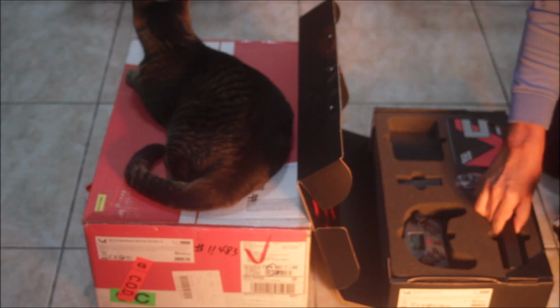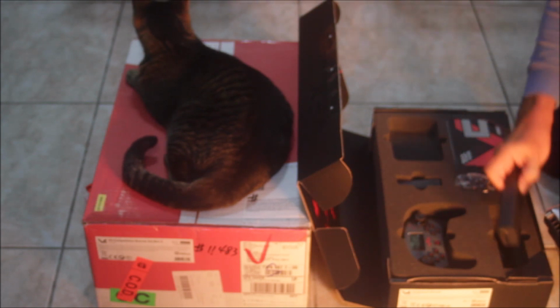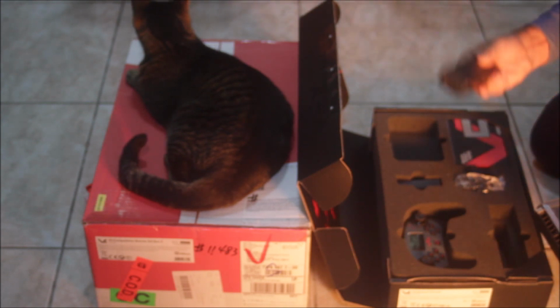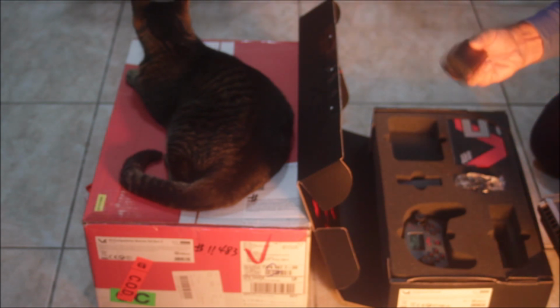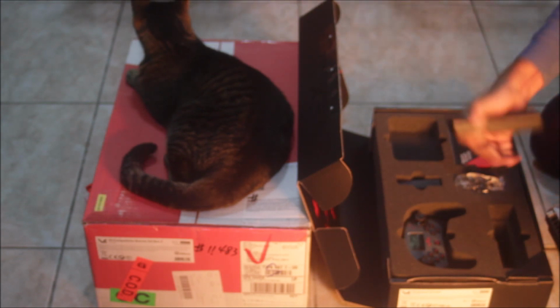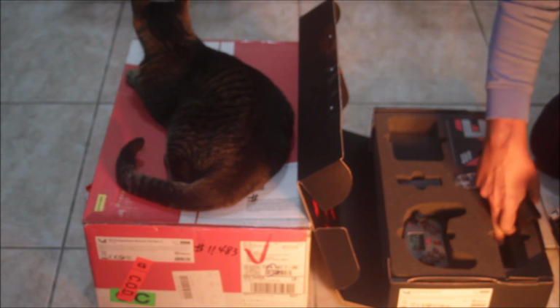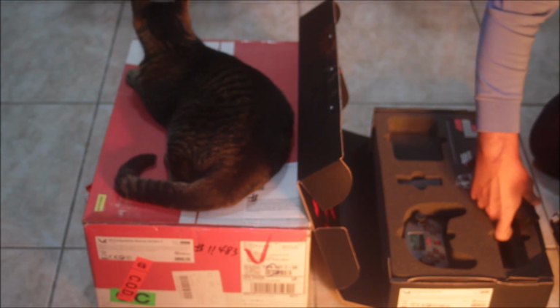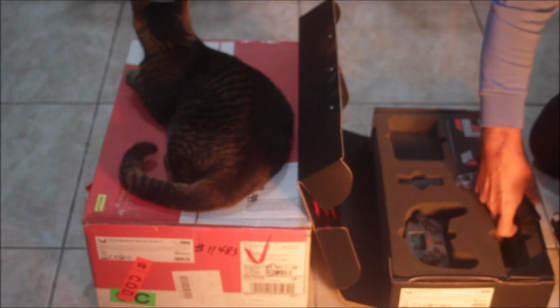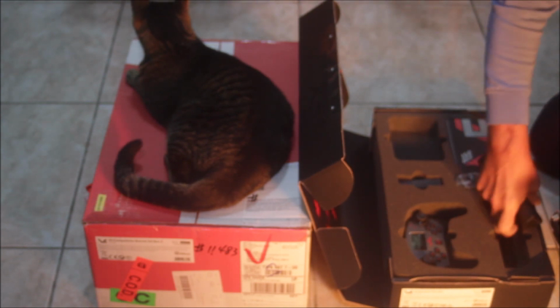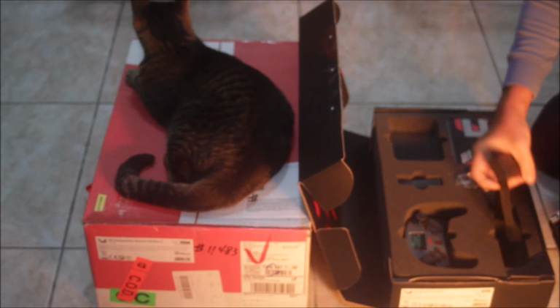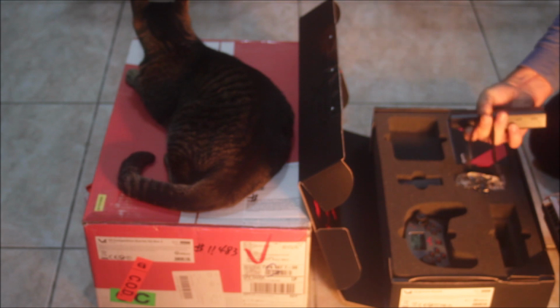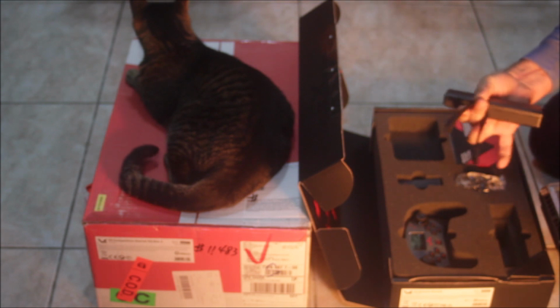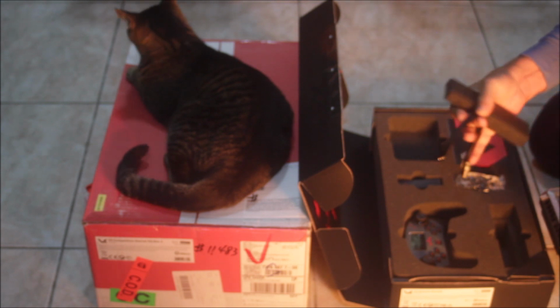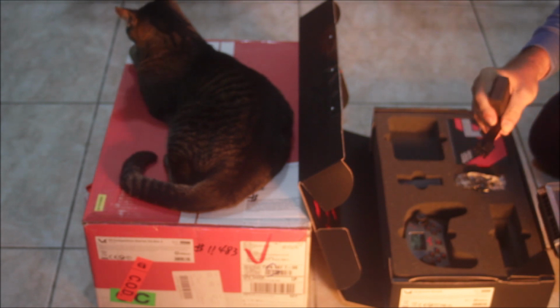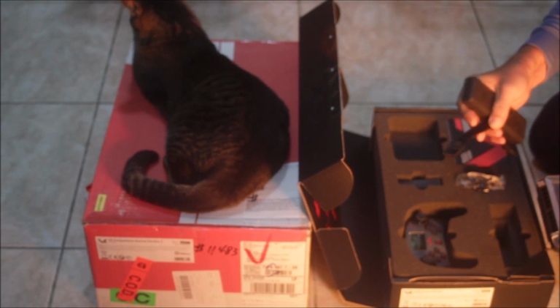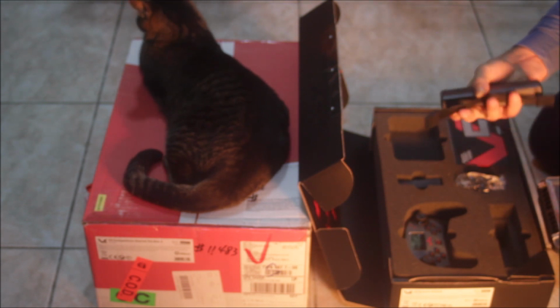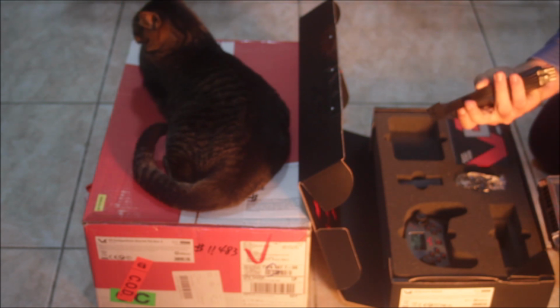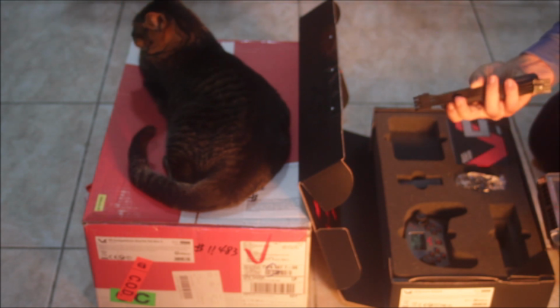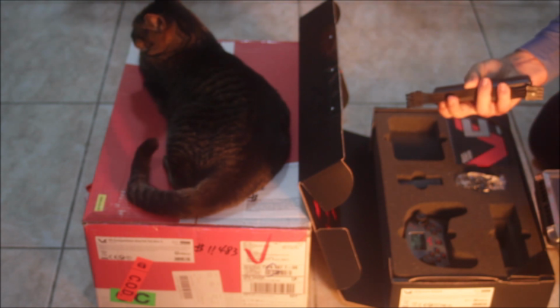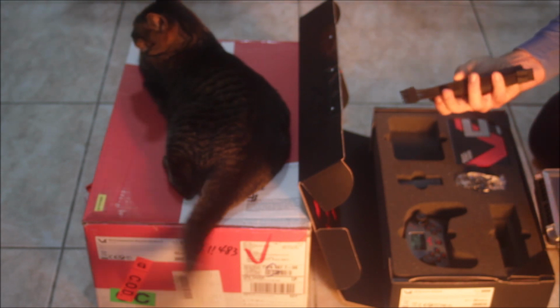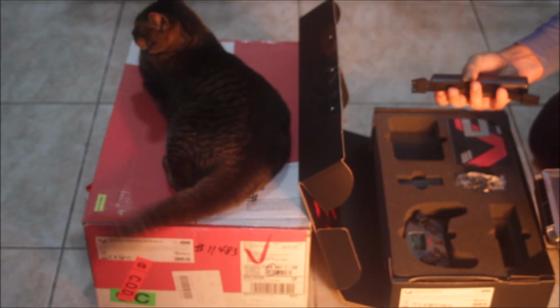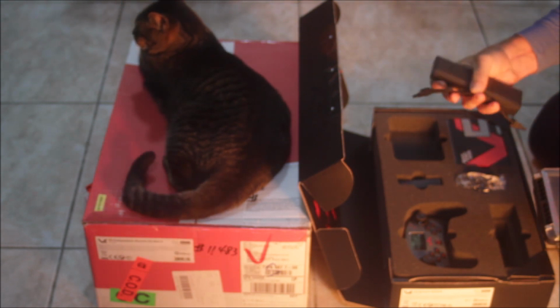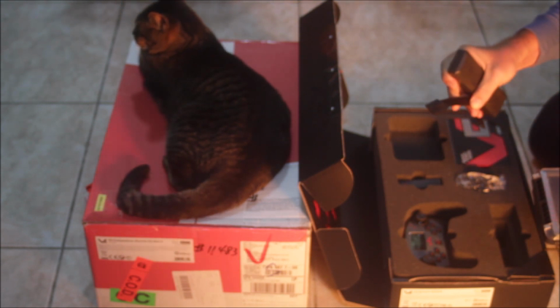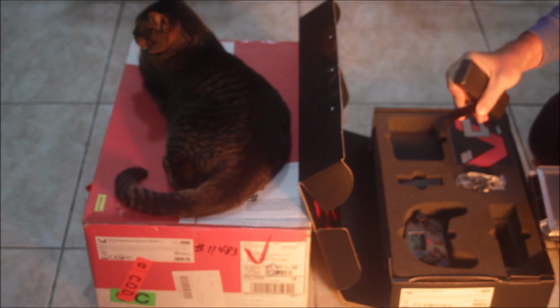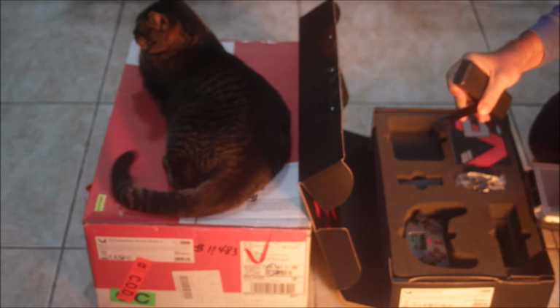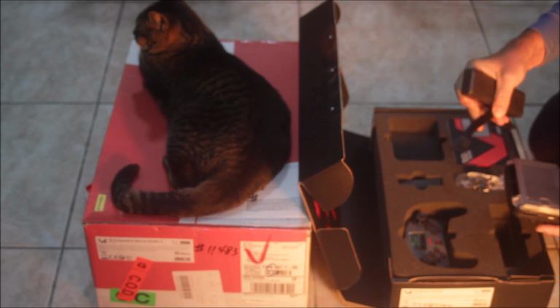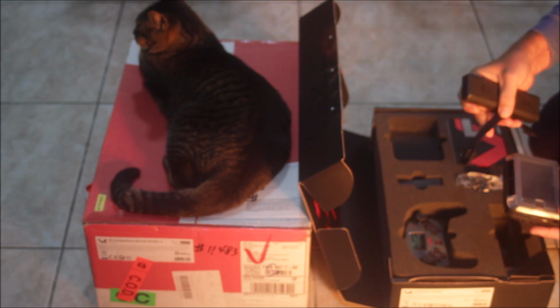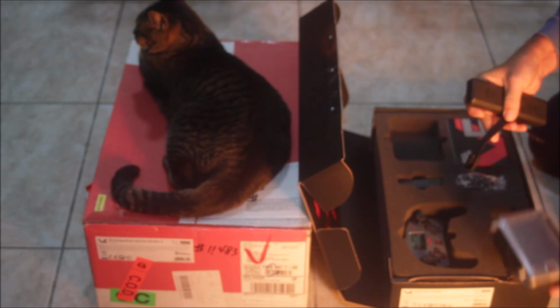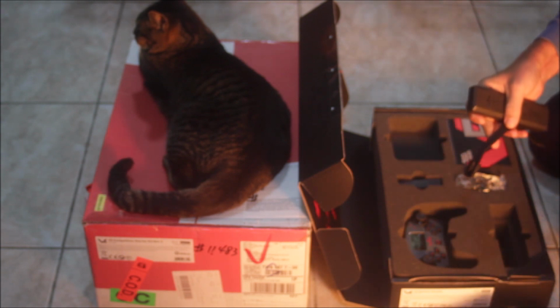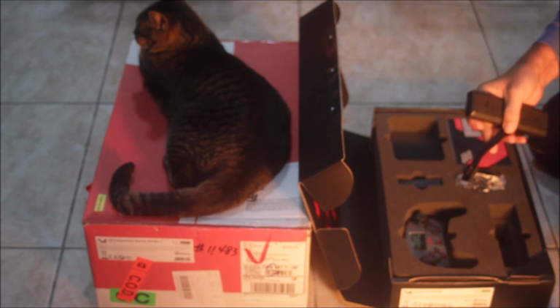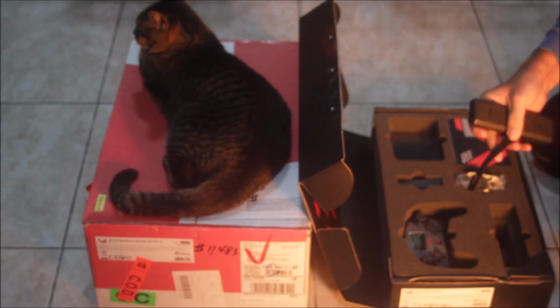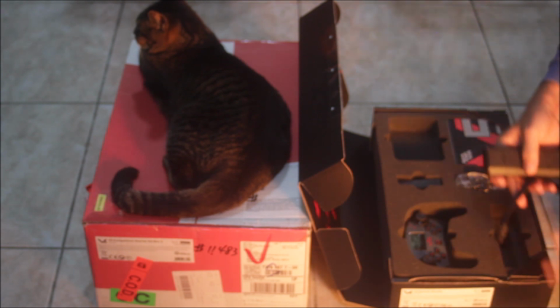By the way, here is the battery. And the power cable. These are some mighty thick wires that they have on this, so I guess we won't have power problems.